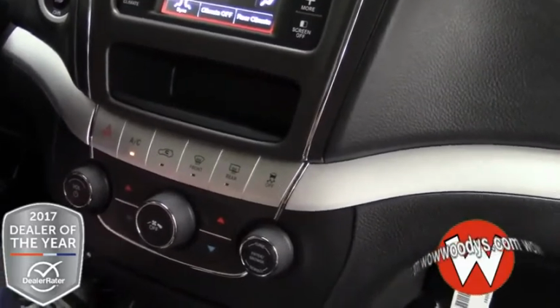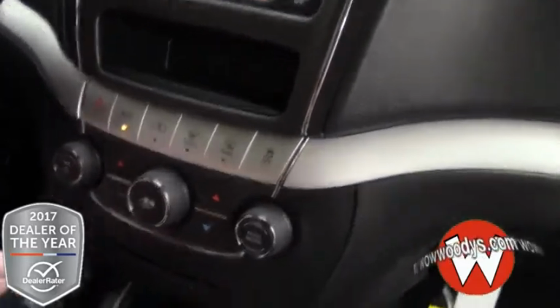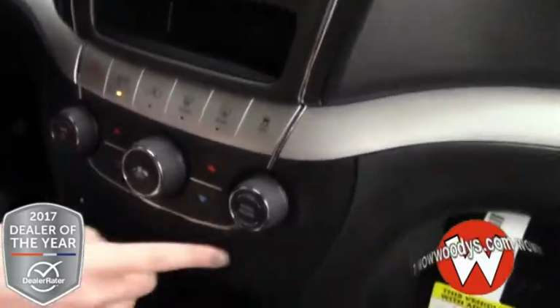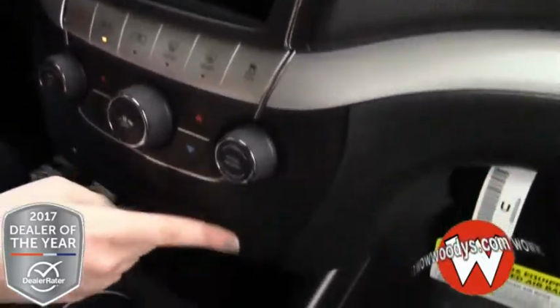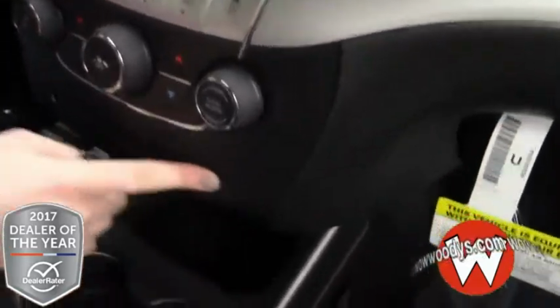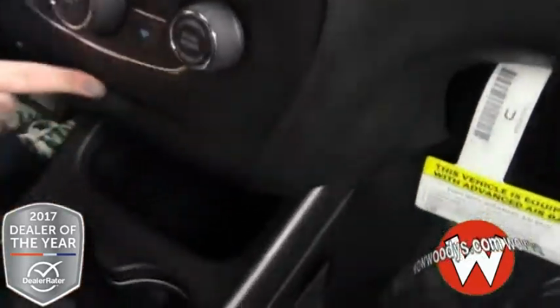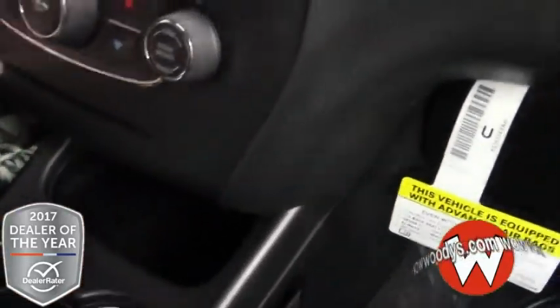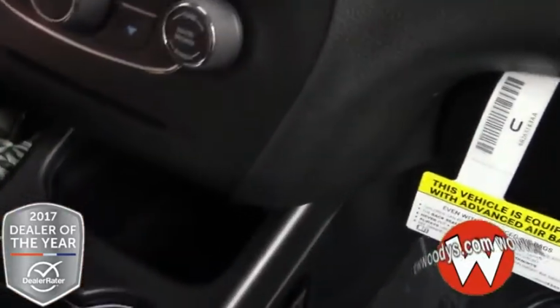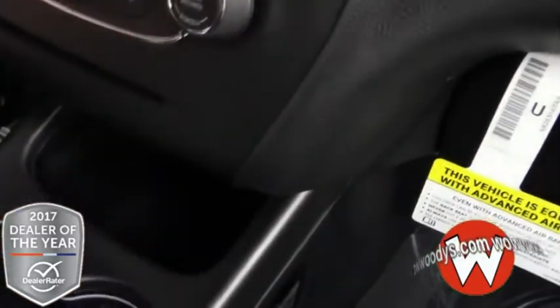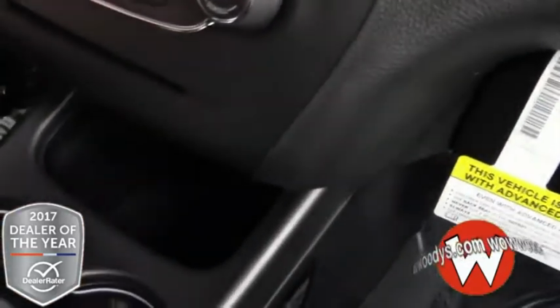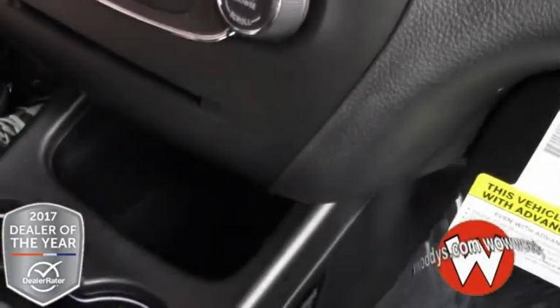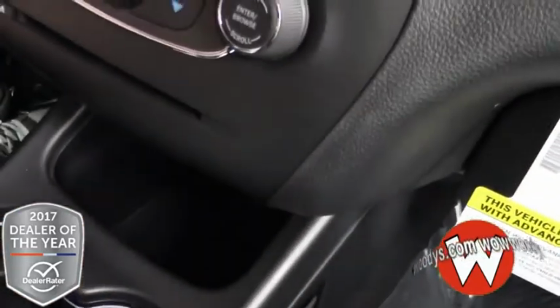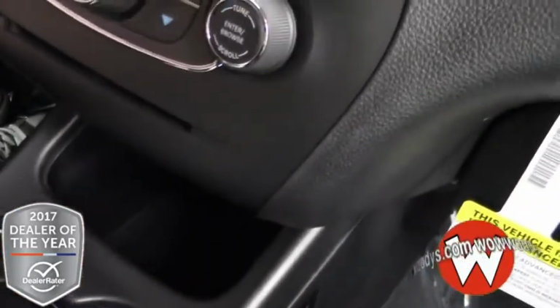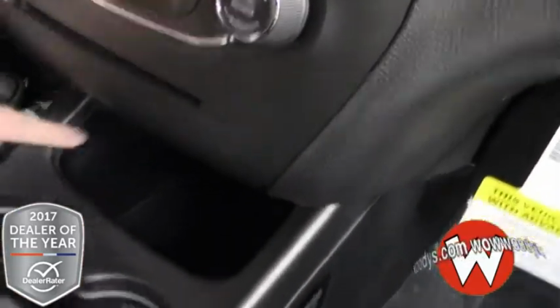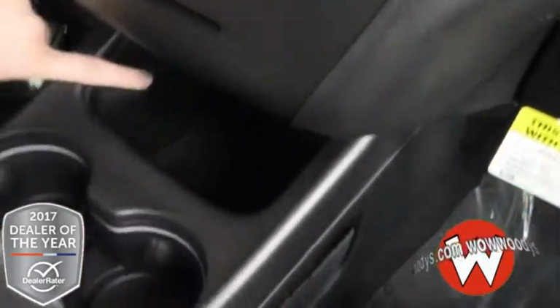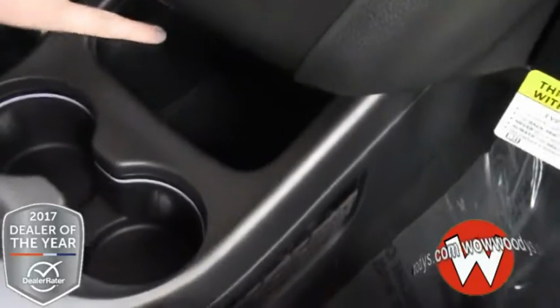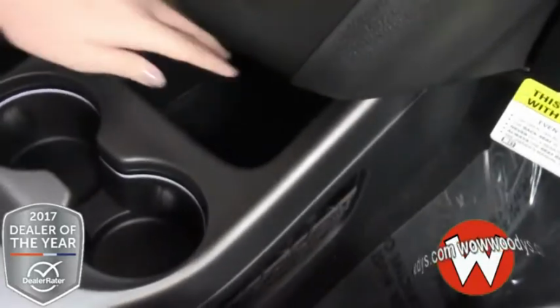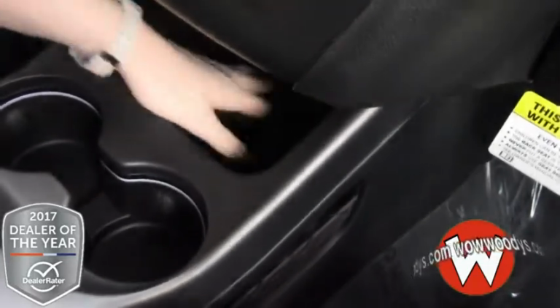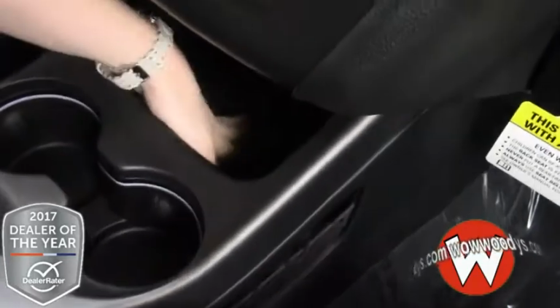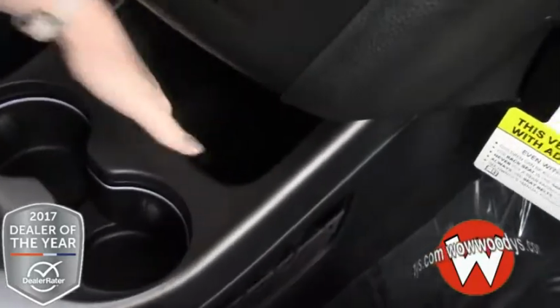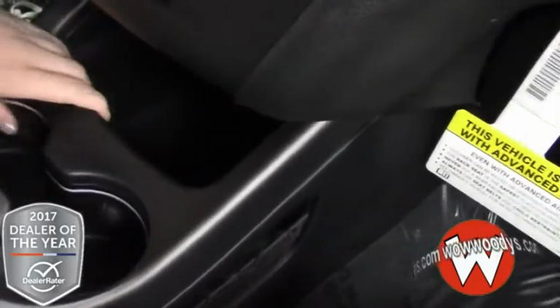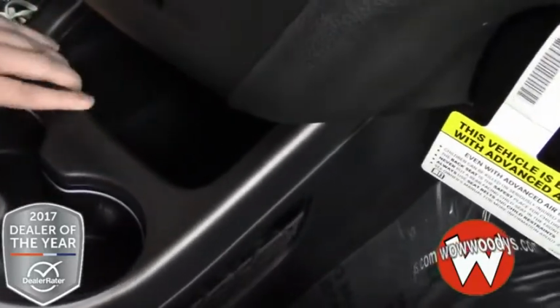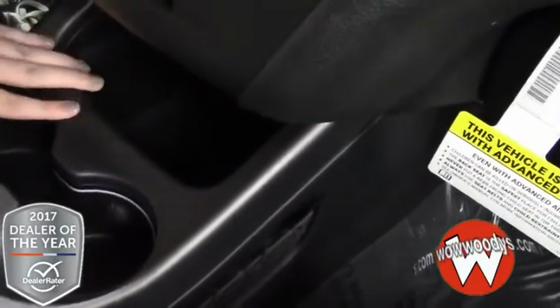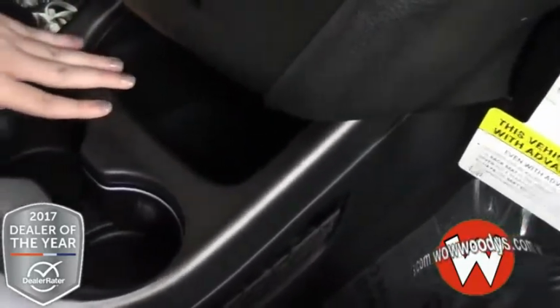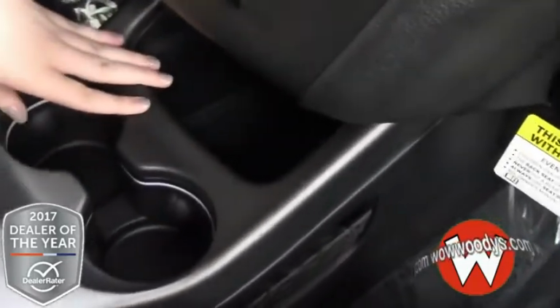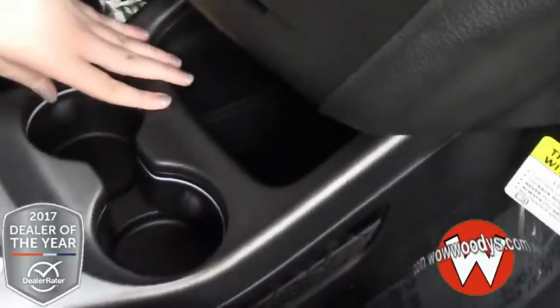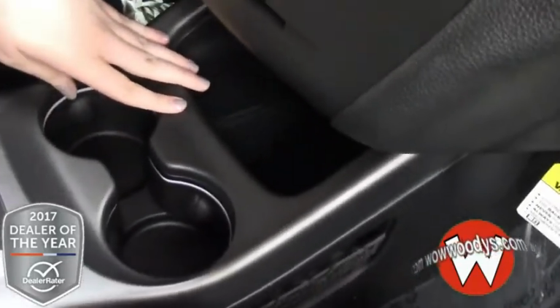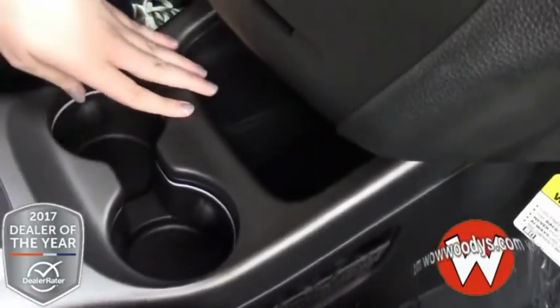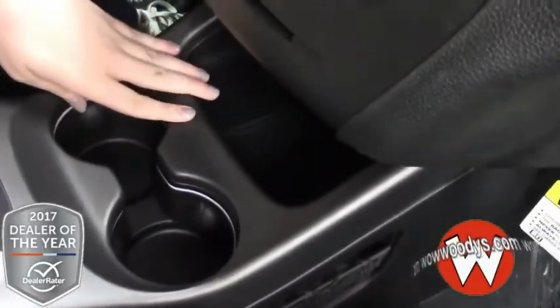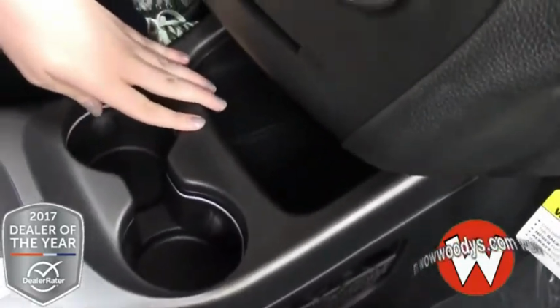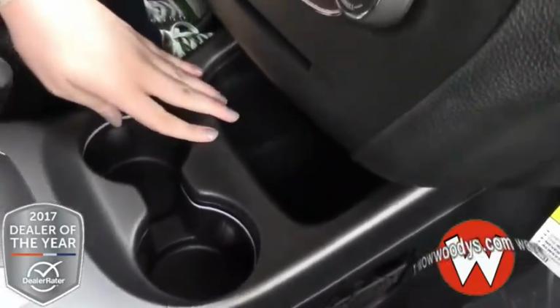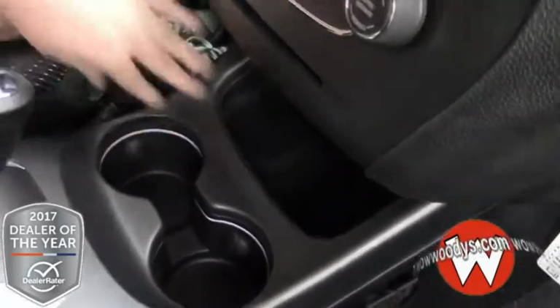Down here is where your CD input is, and right down in this cubby you do have an auxiliary port, USB port, and a 12 volt.